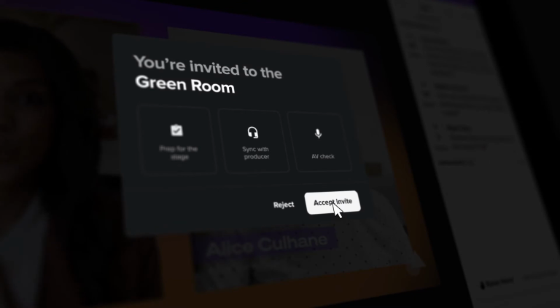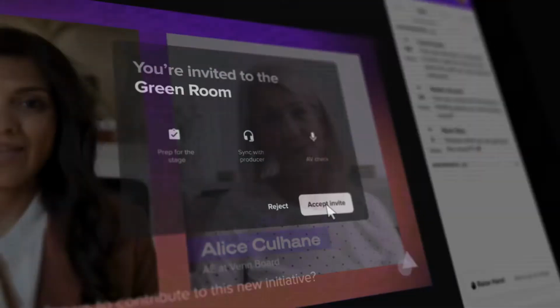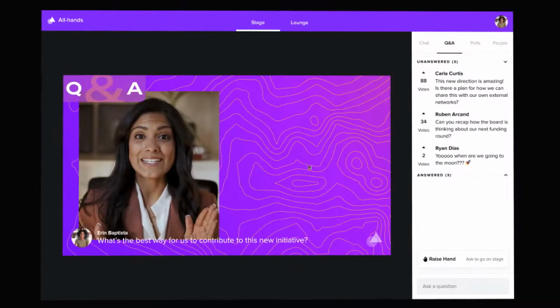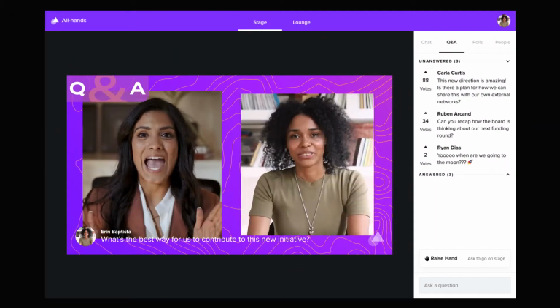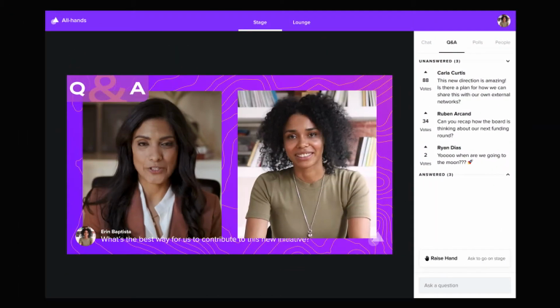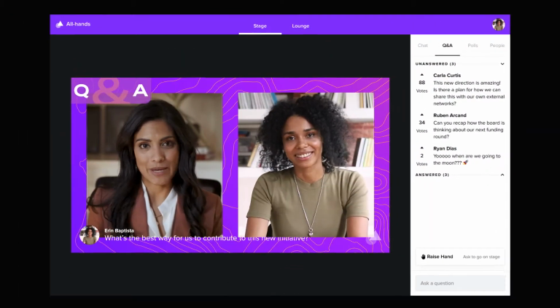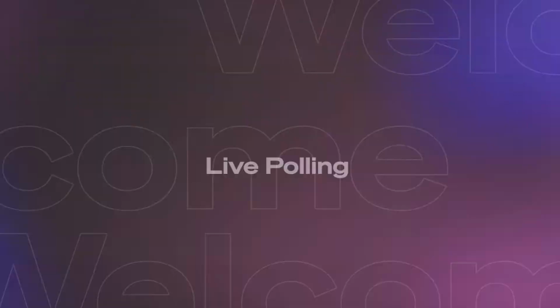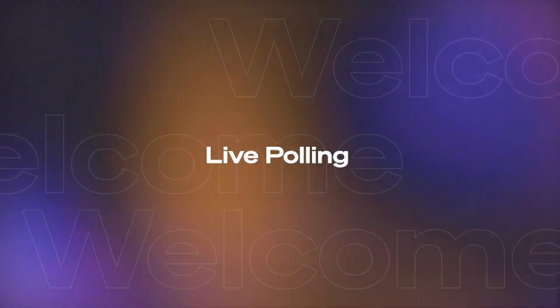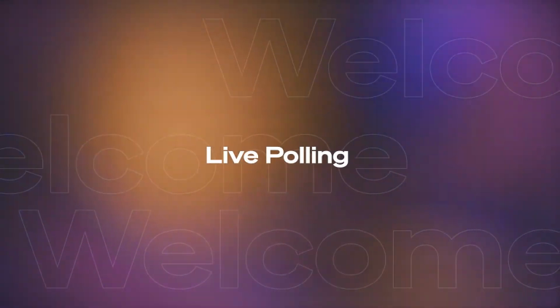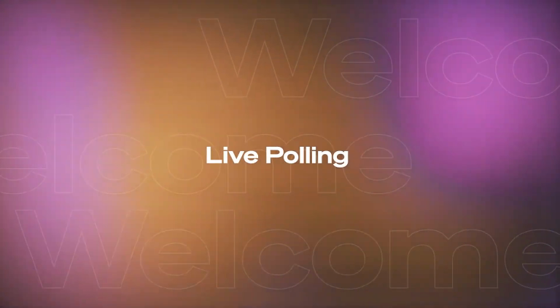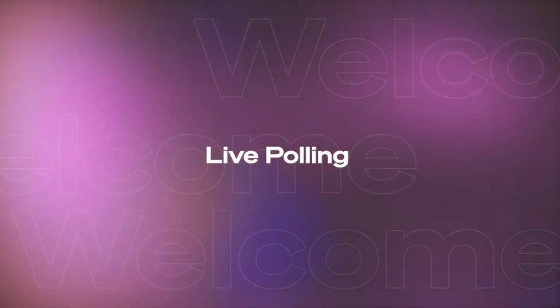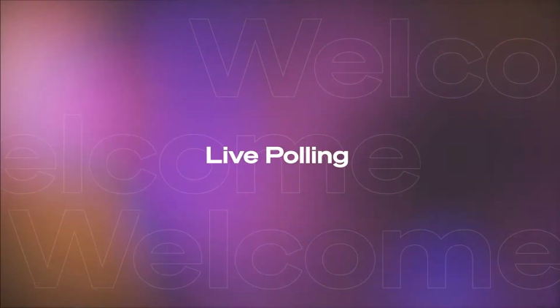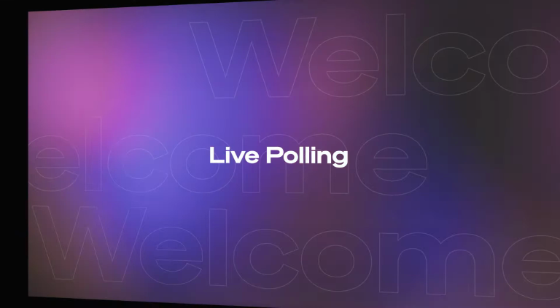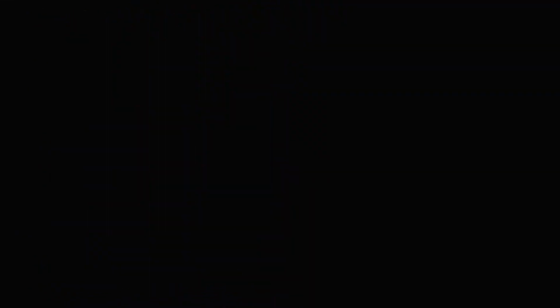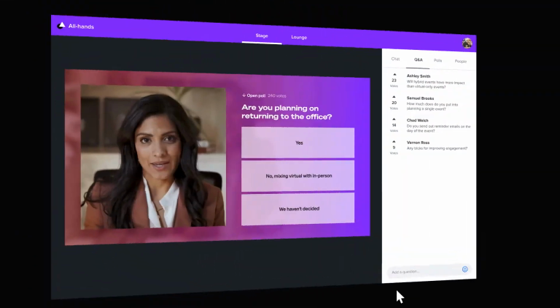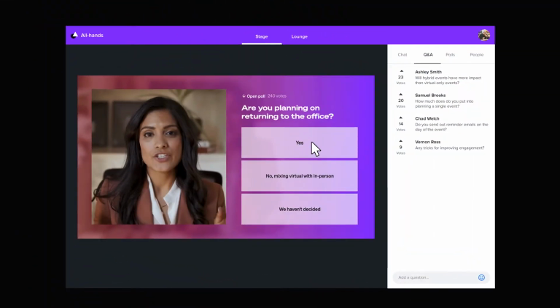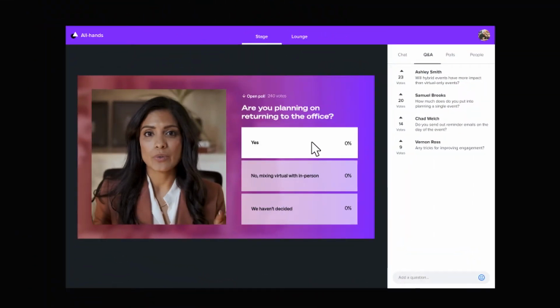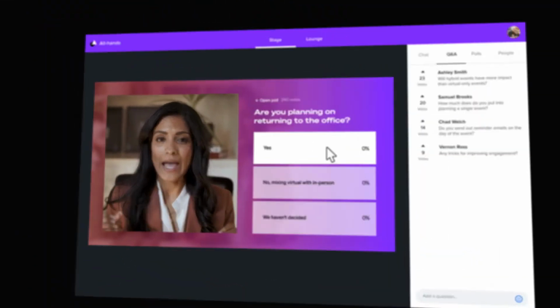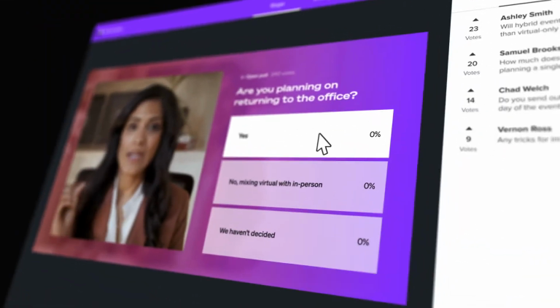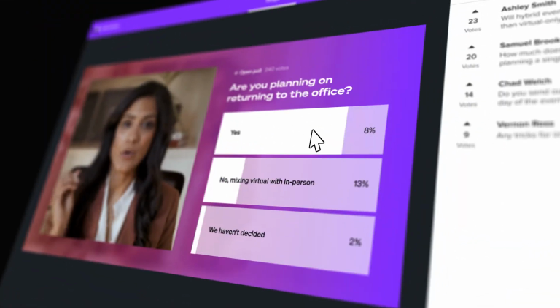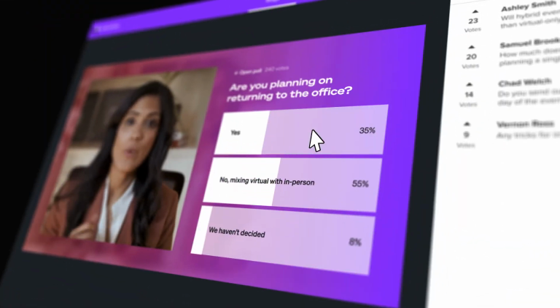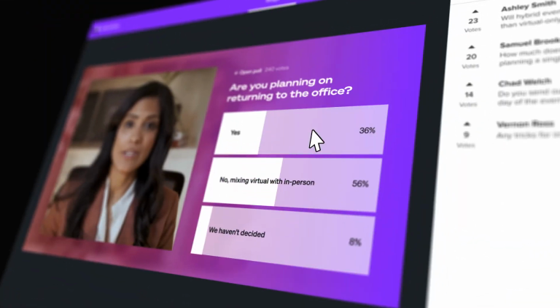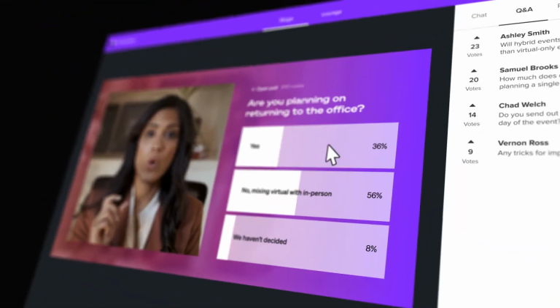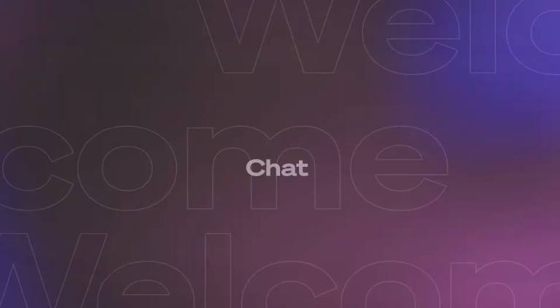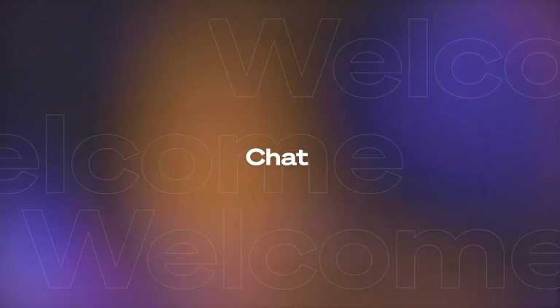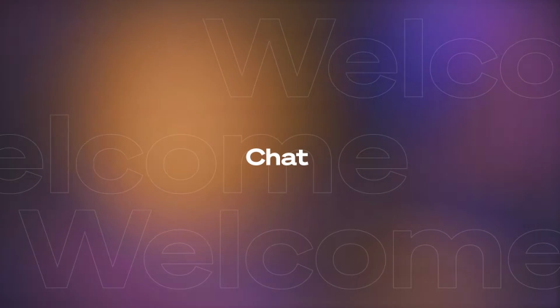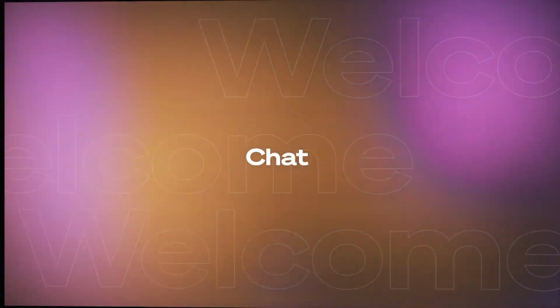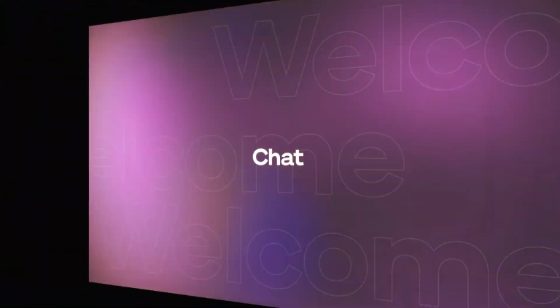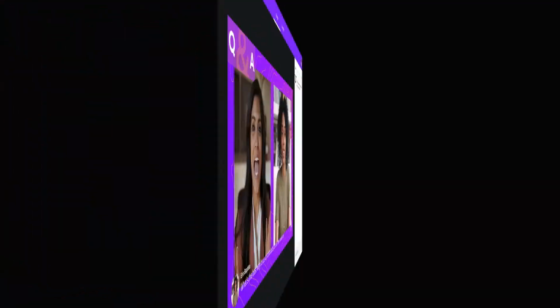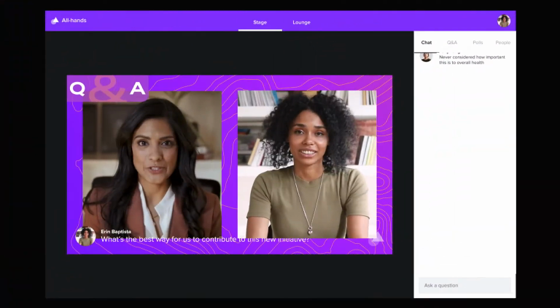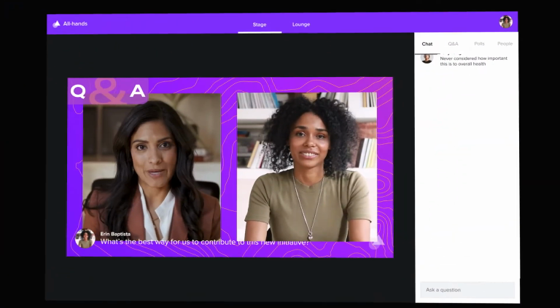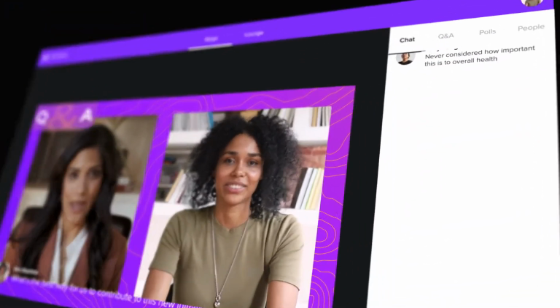Then invite employees on stage for live Q&A. With polling, get real-time engagement and live voting action from your employees. Slack-like chat with emojis and GIFs pump up the energy throughout the event.